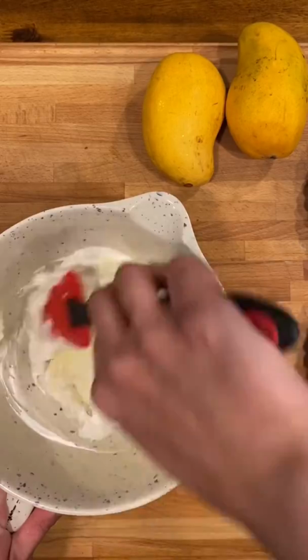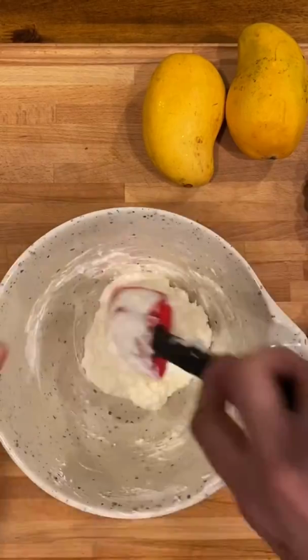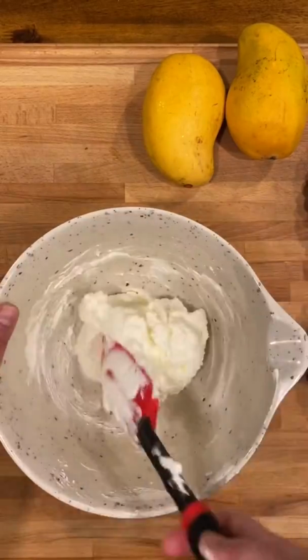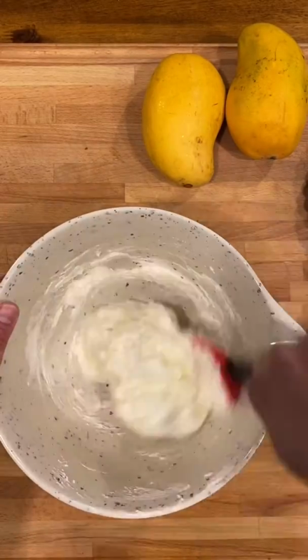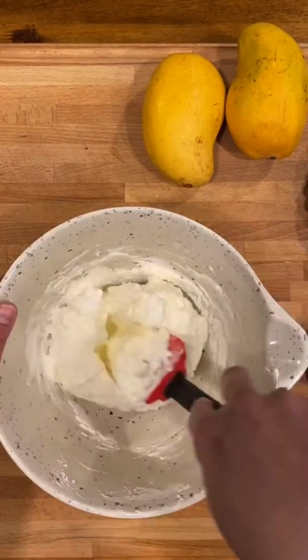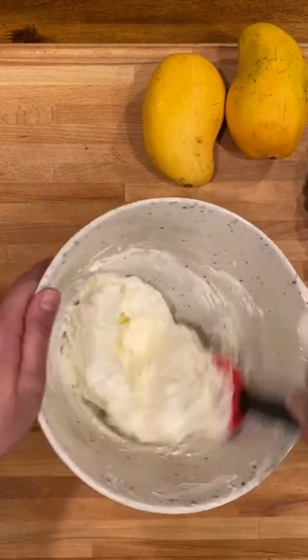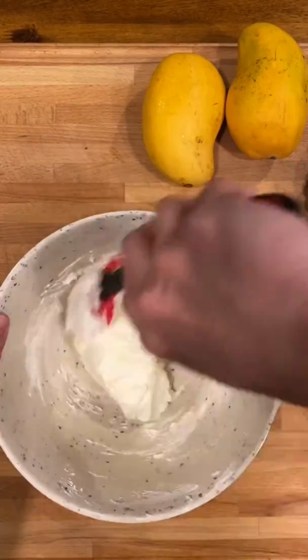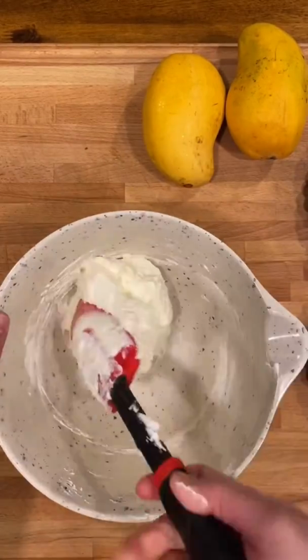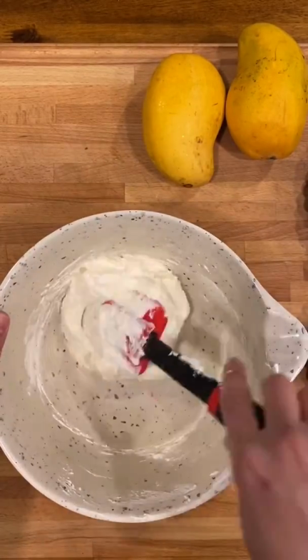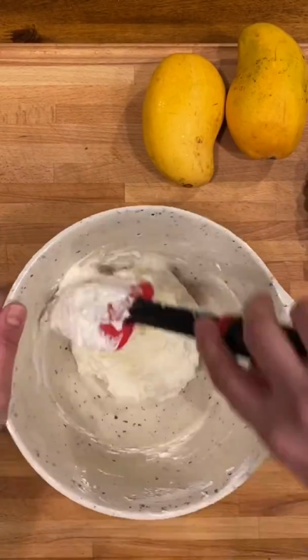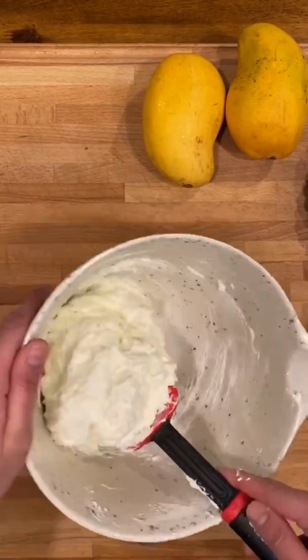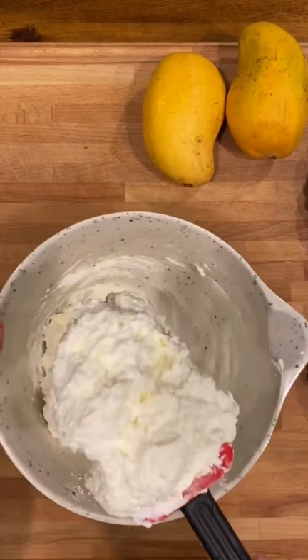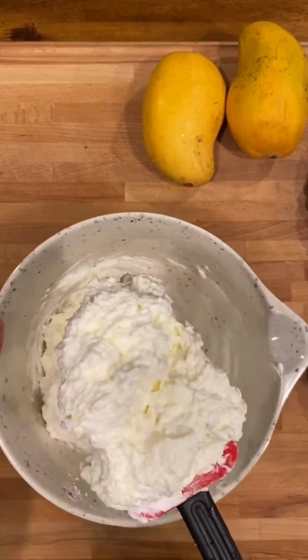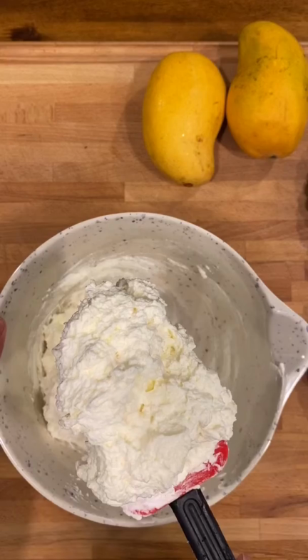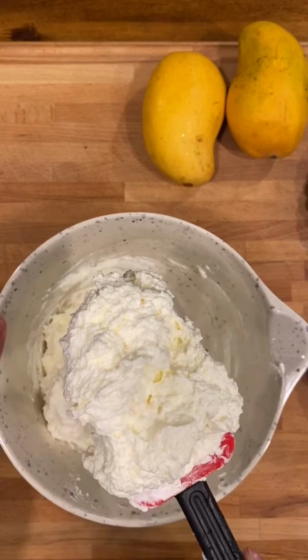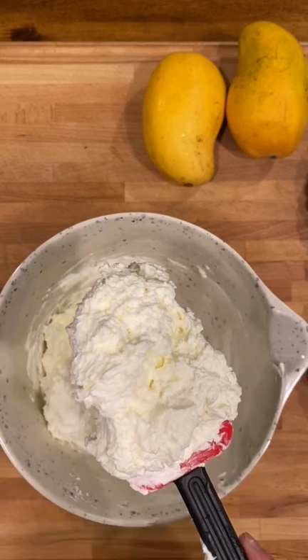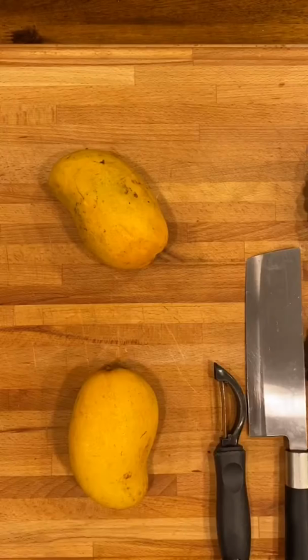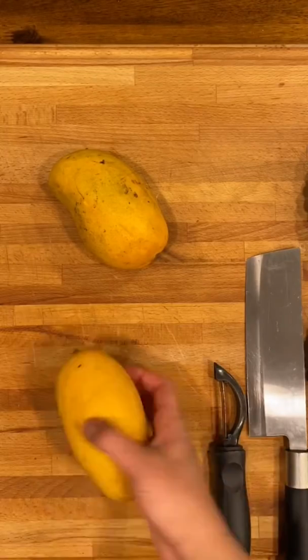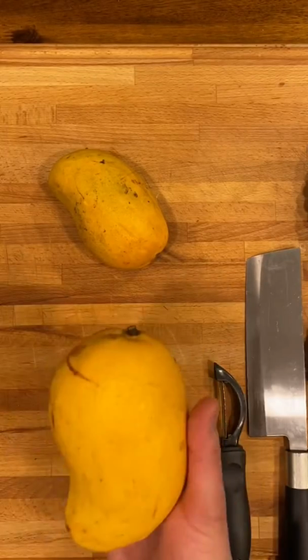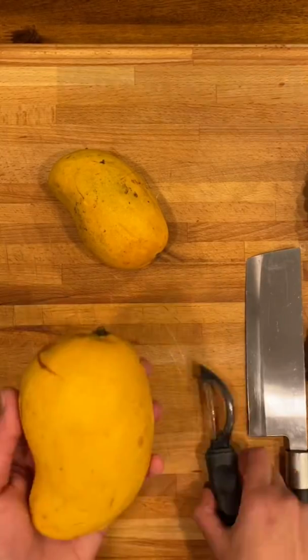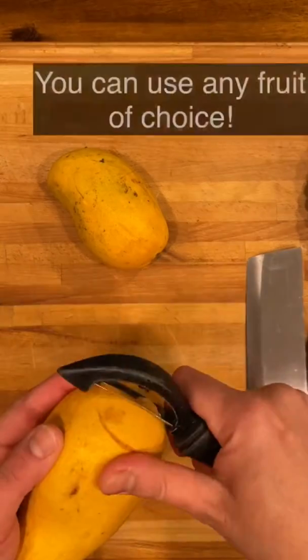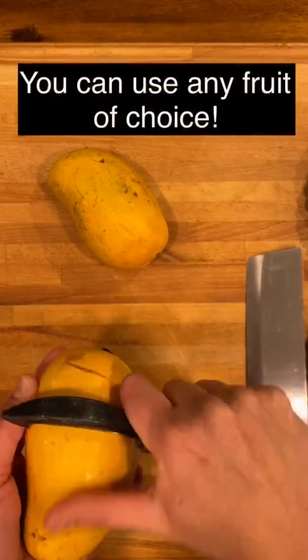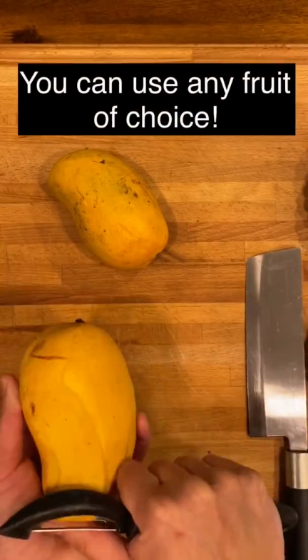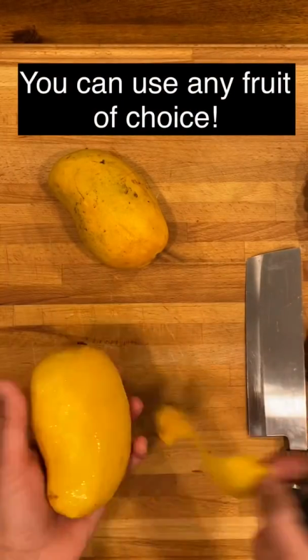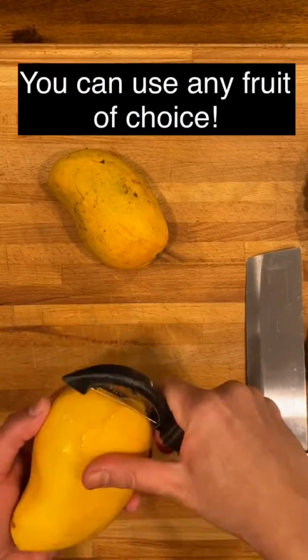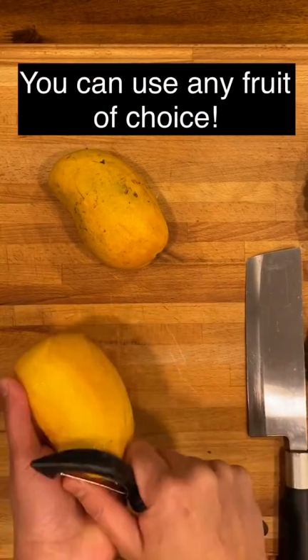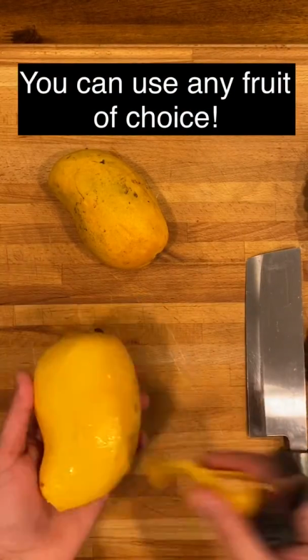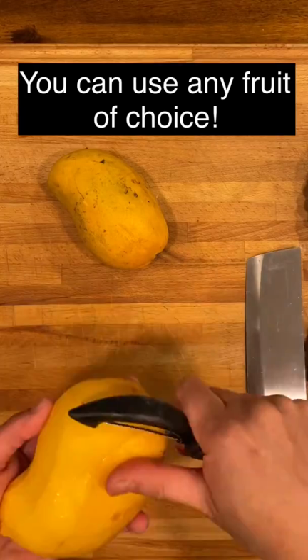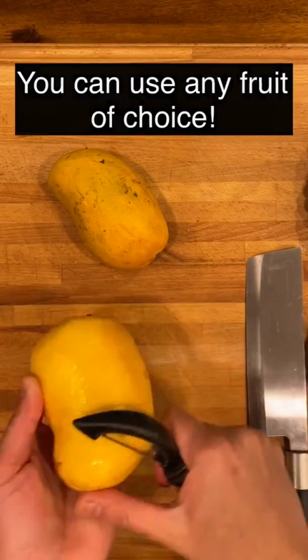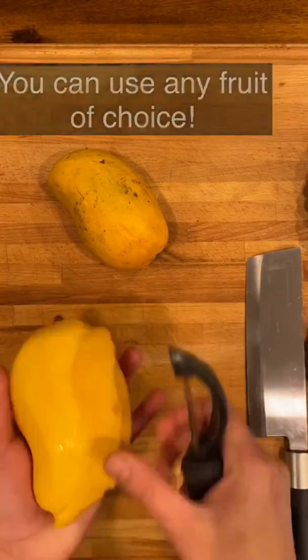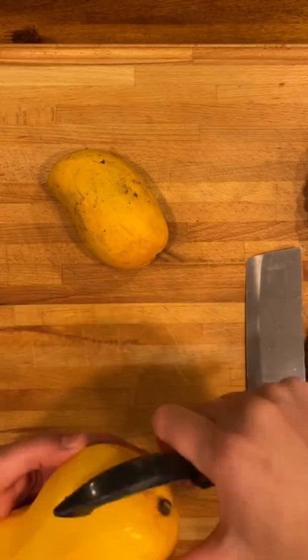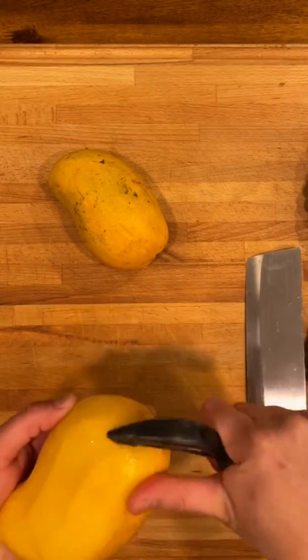Refrigerate the pastry cream while you get the other ingredients ready. You may use any fruits of your choice, but fresh and seasonal fruits are best for this tart.